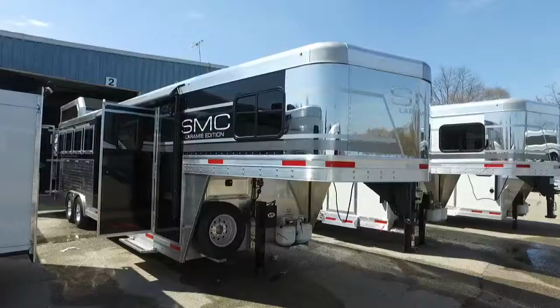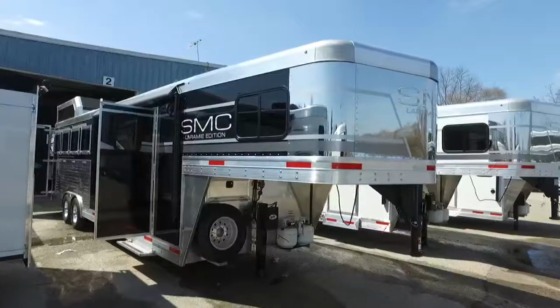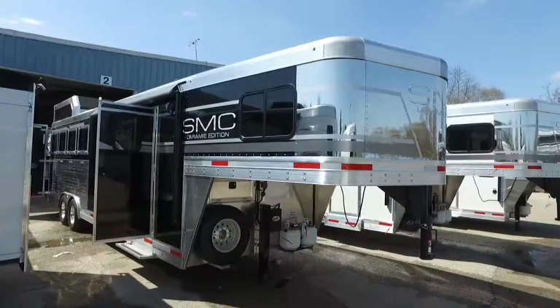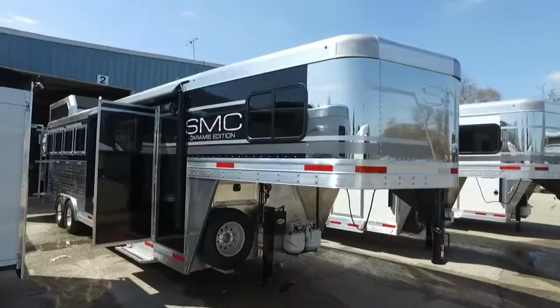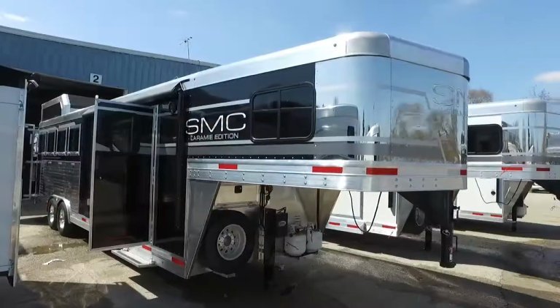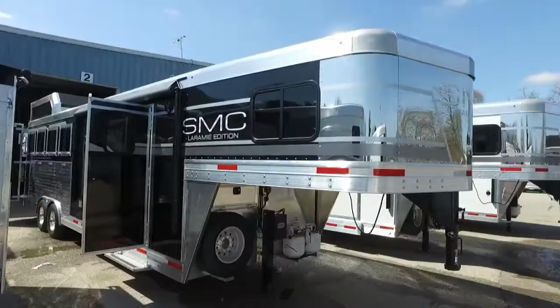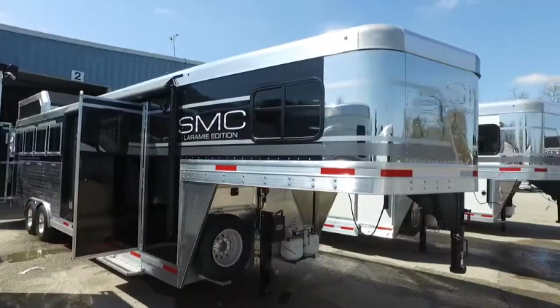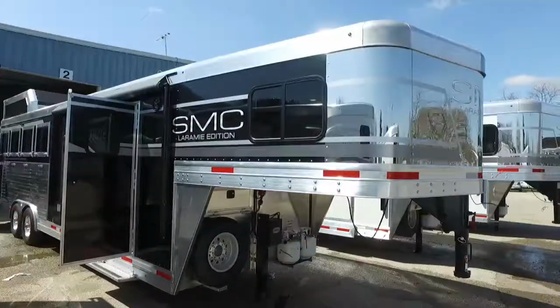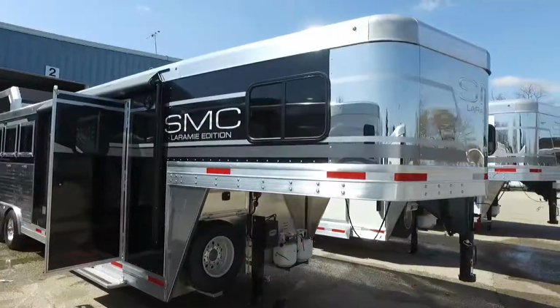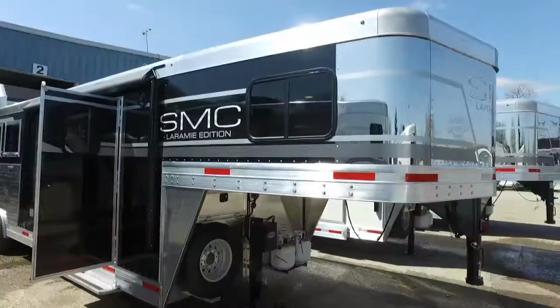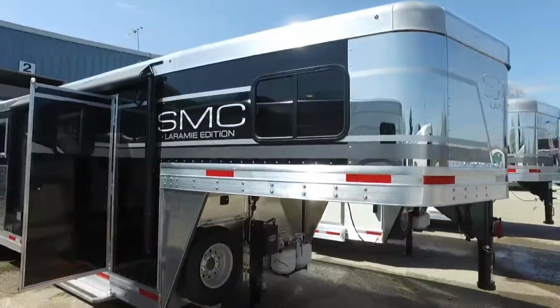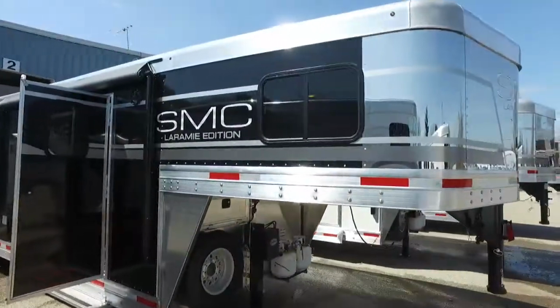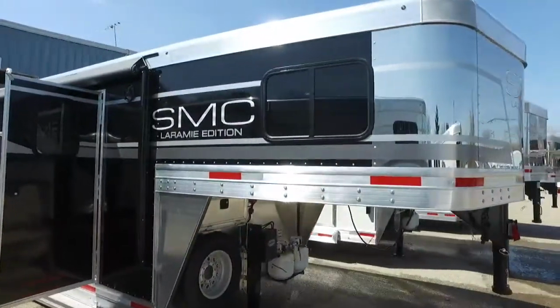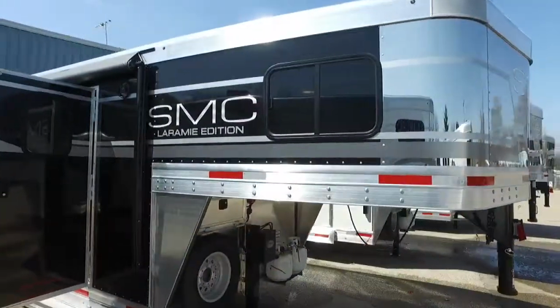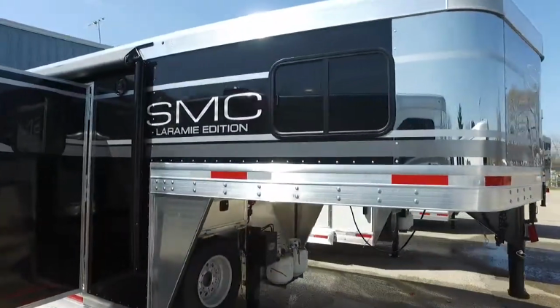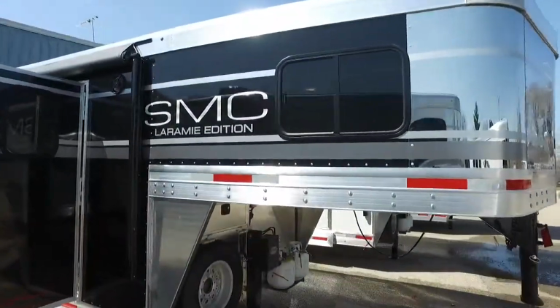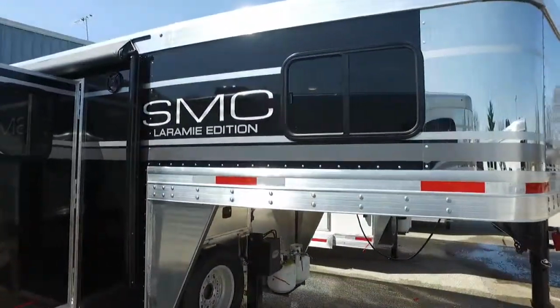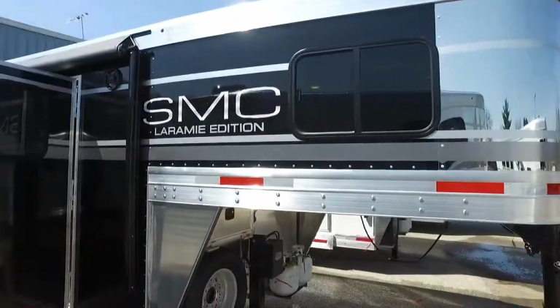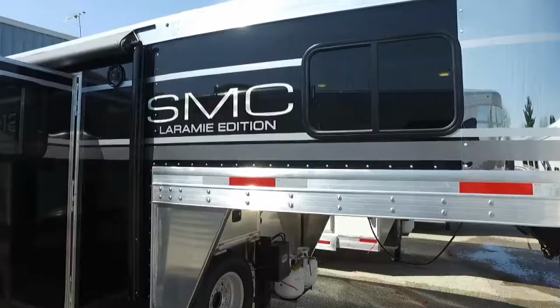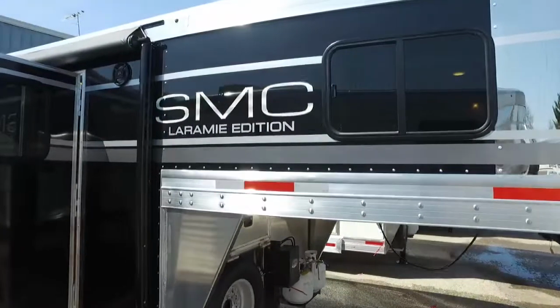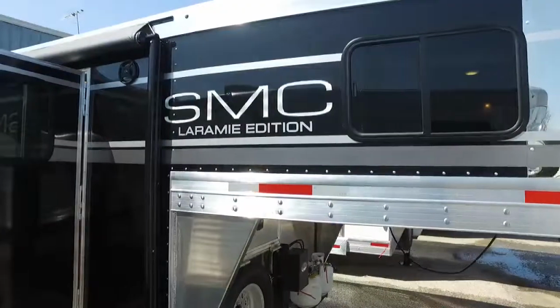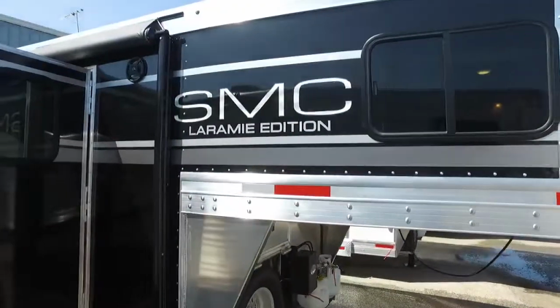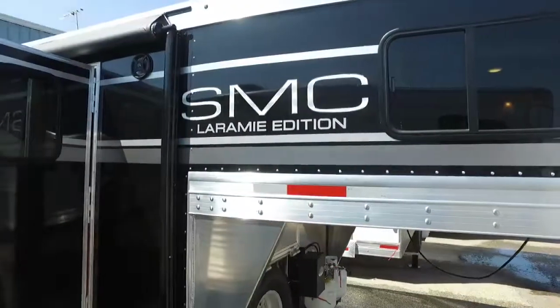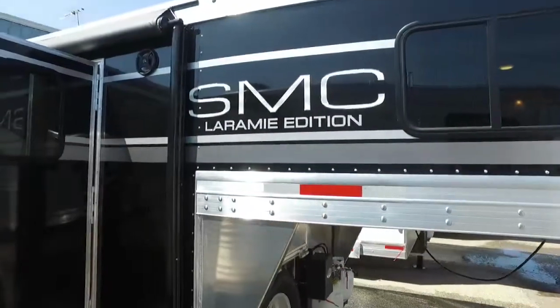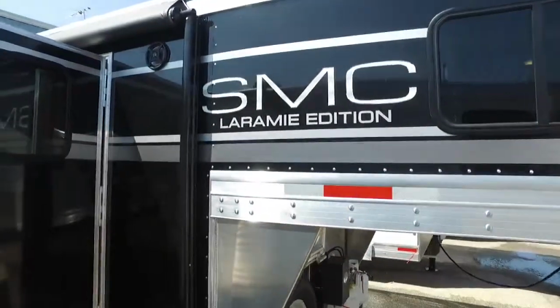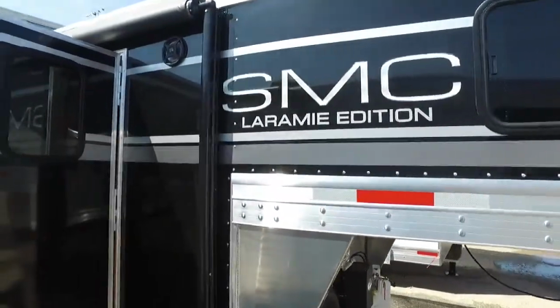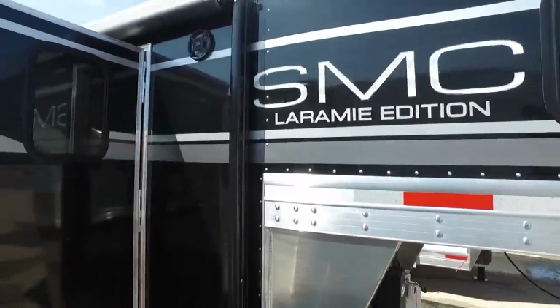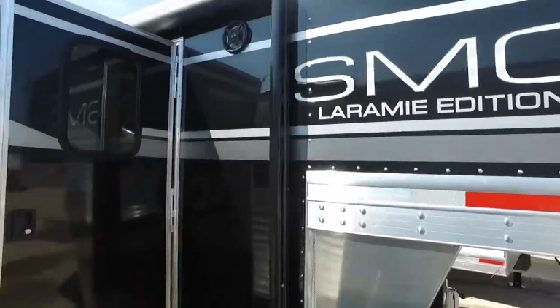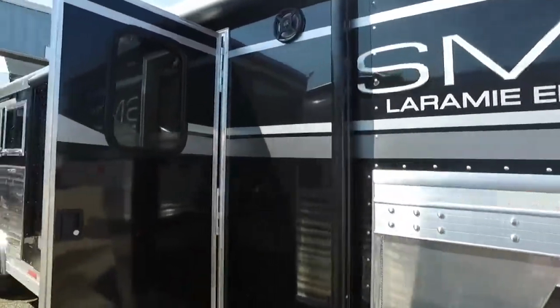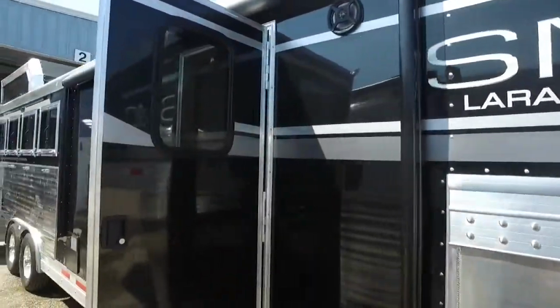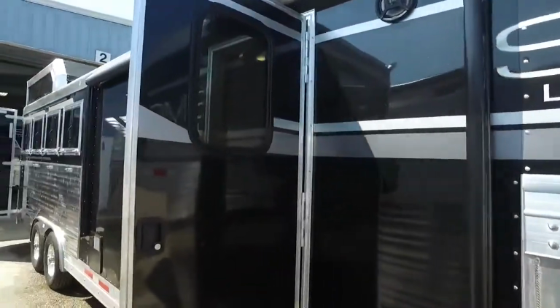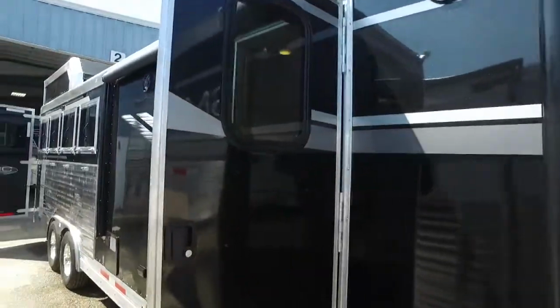Good morning everybody here at SMC Trailers. We know you've seen our units in white, but have you seen them in black yet? They are beautiful. I just want to show this off real quick.